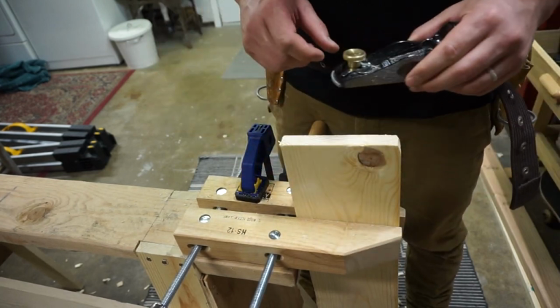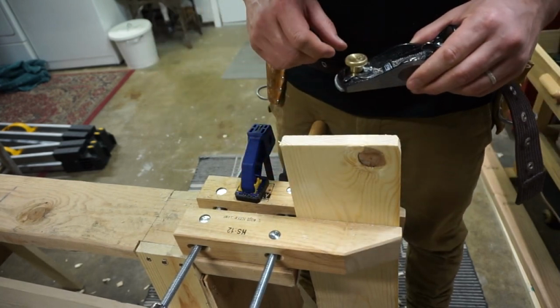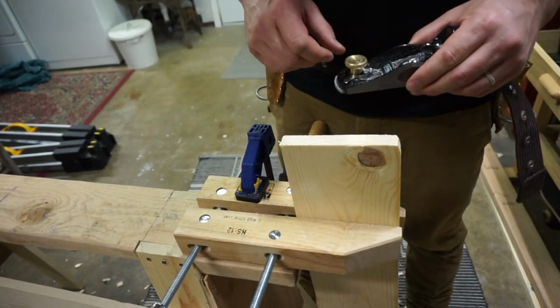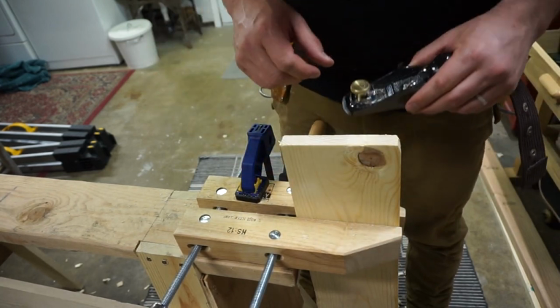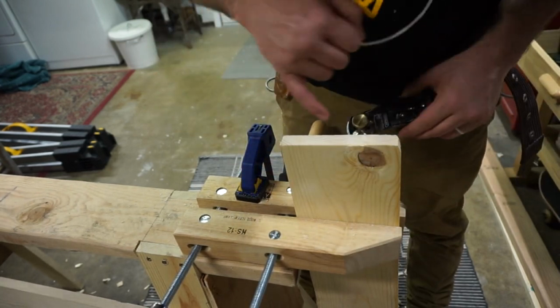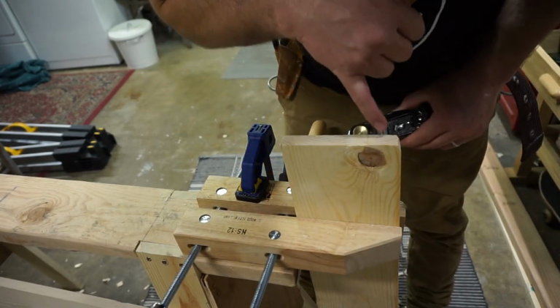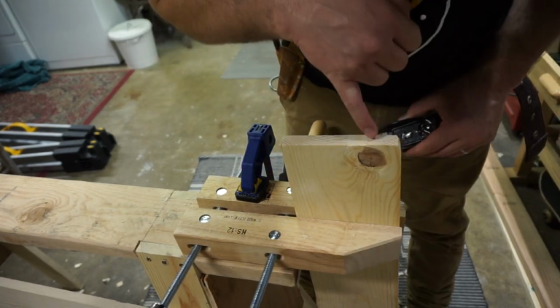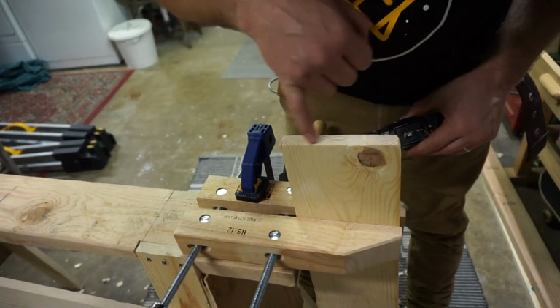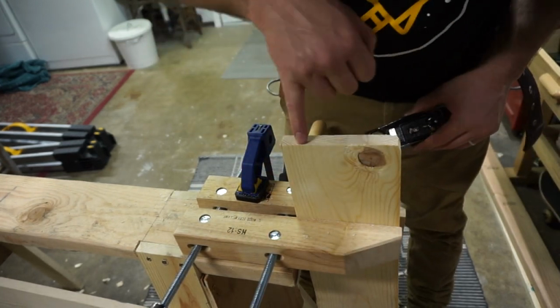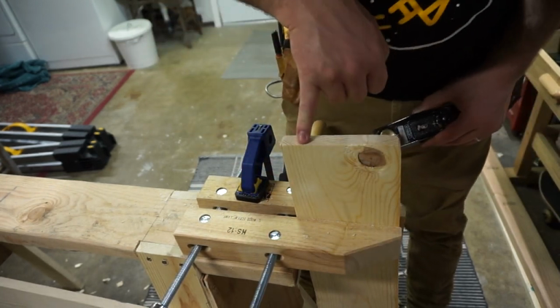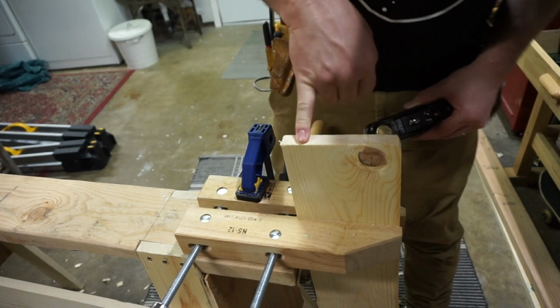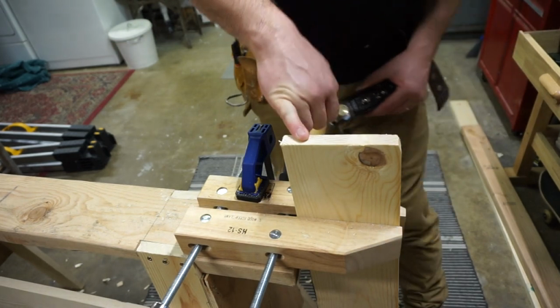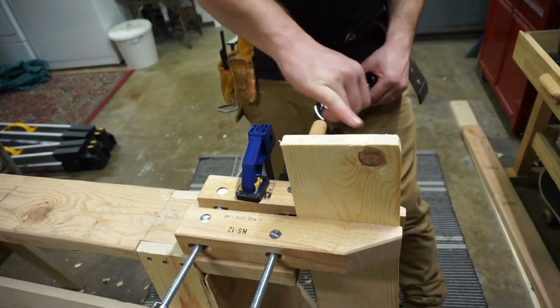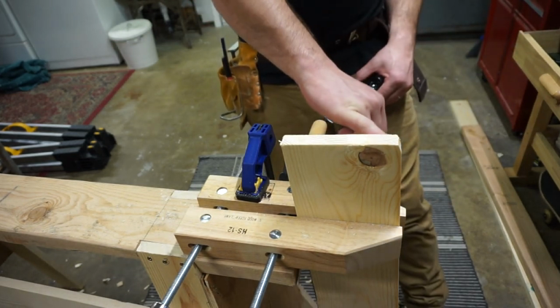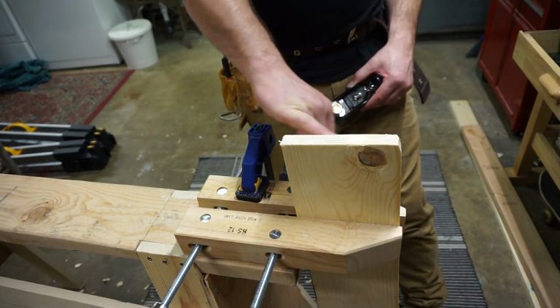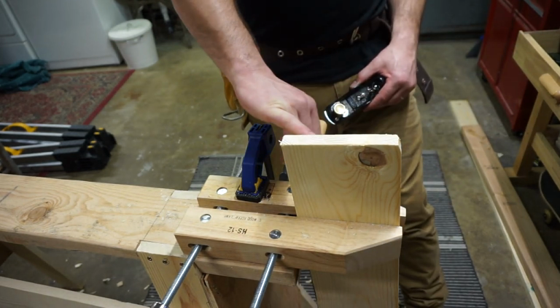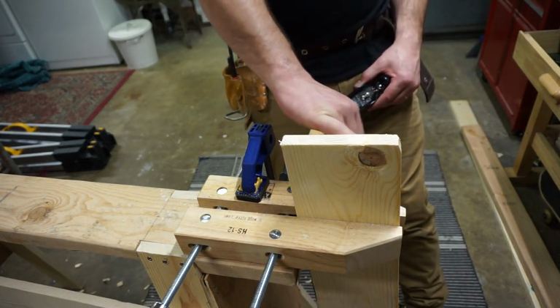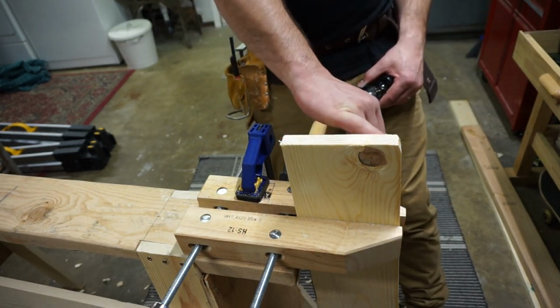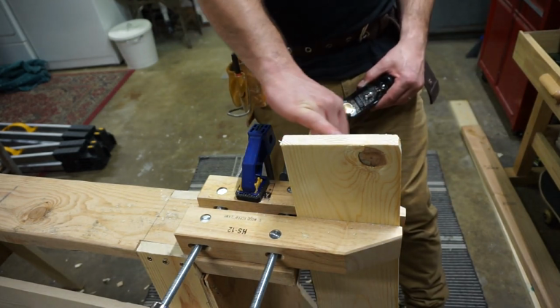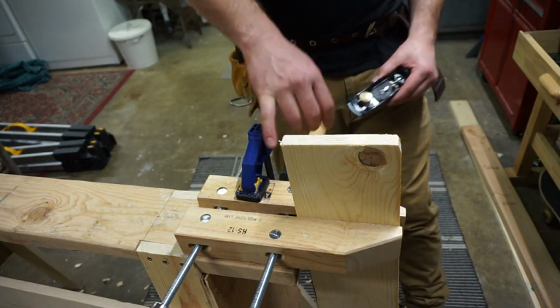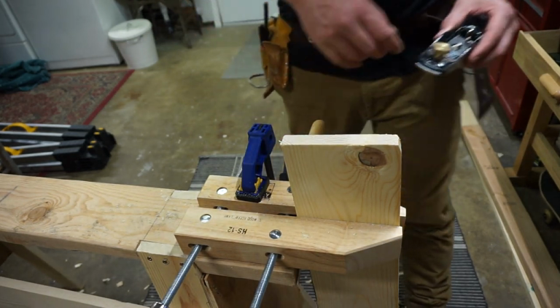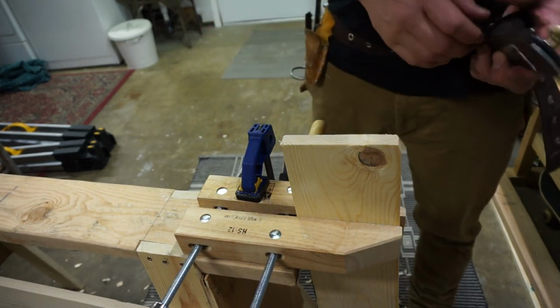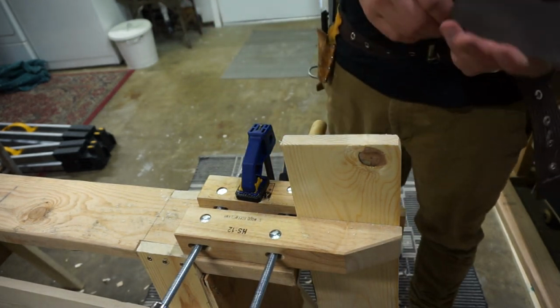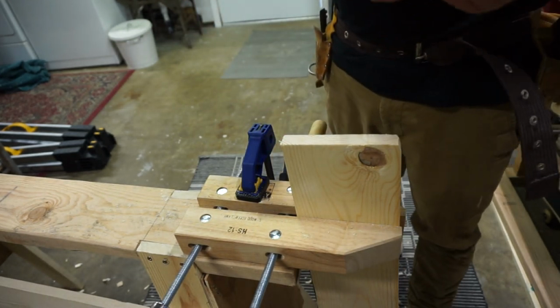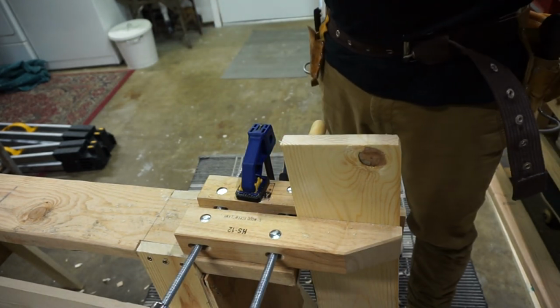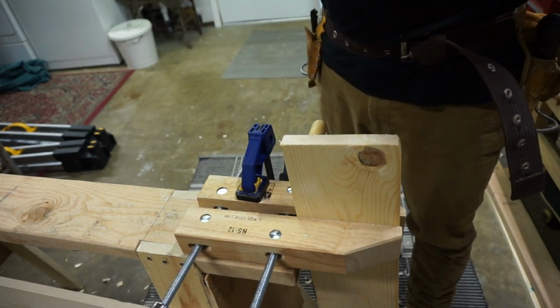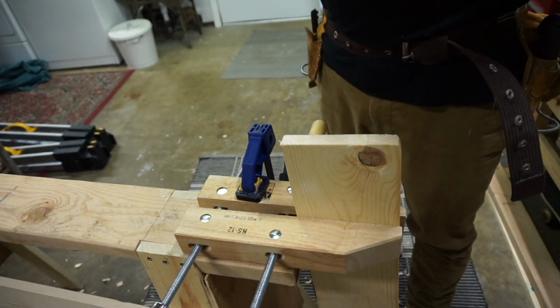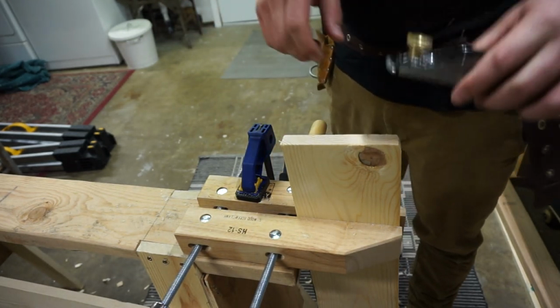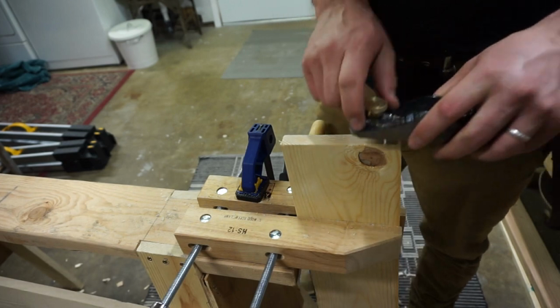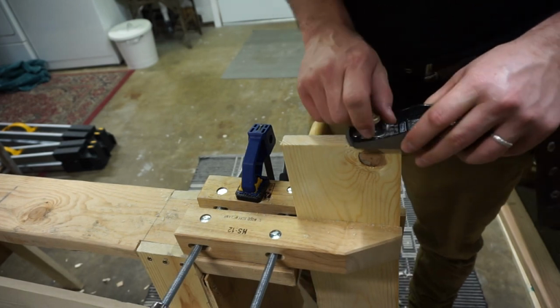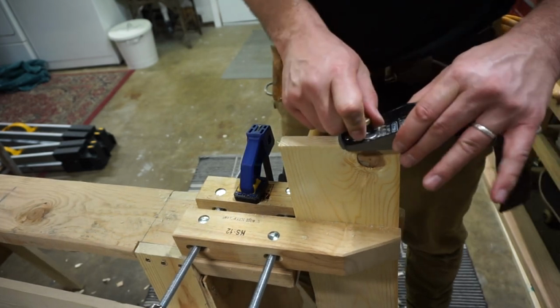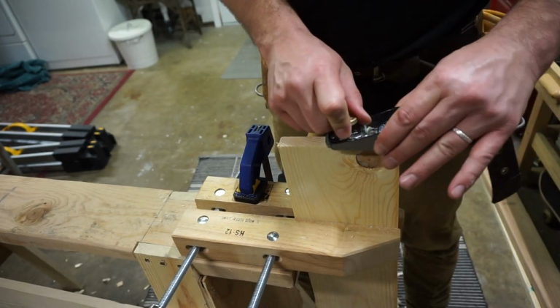It's always good after a while to come and check for your line, to see how deep you're going, if you need to adjust your block plane or anything else.